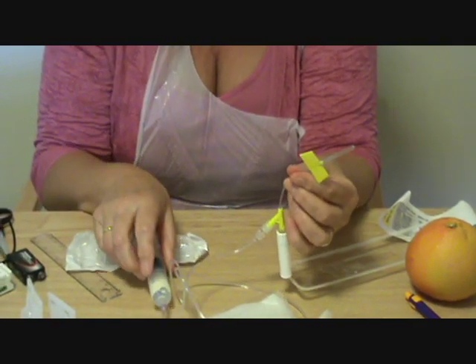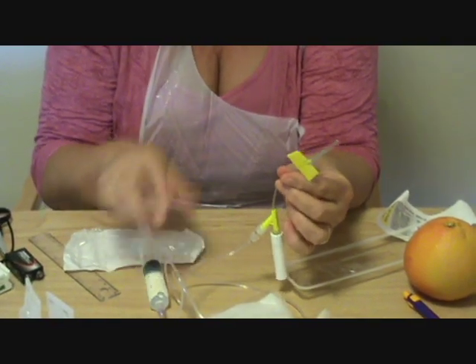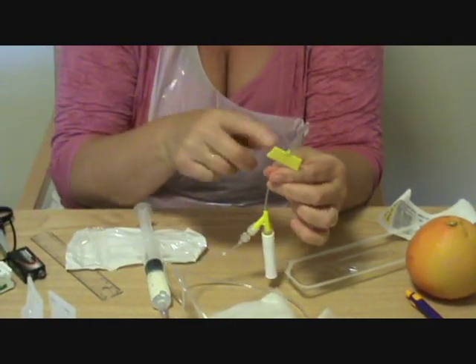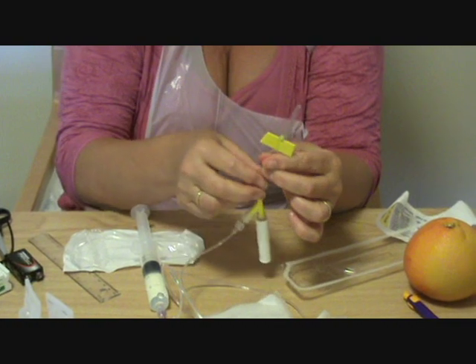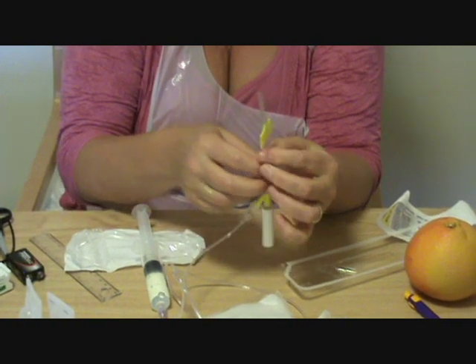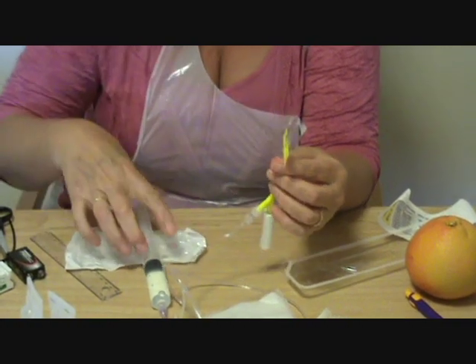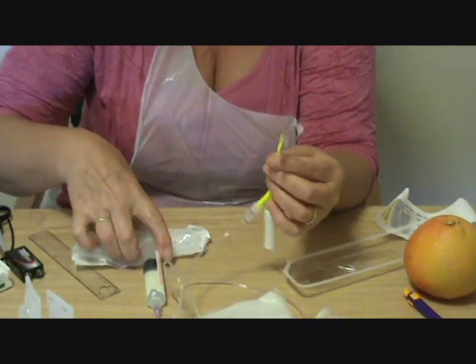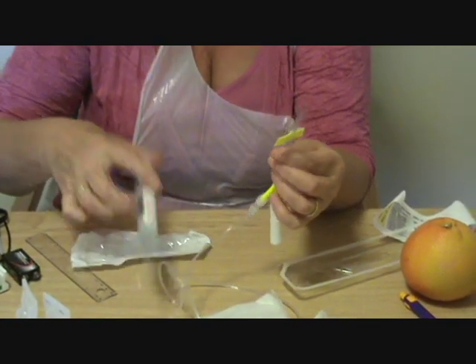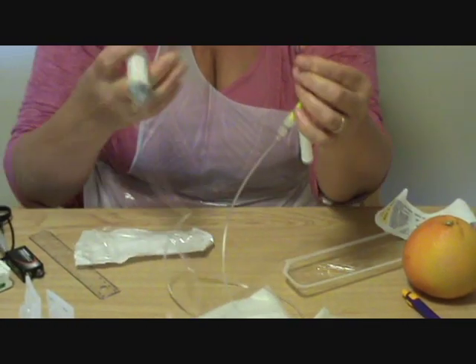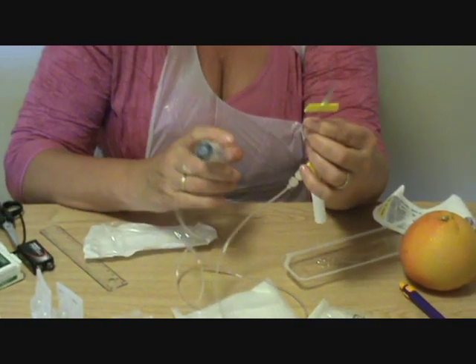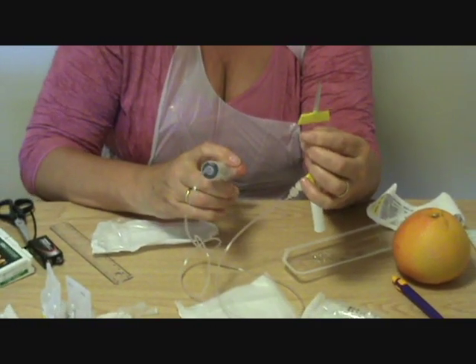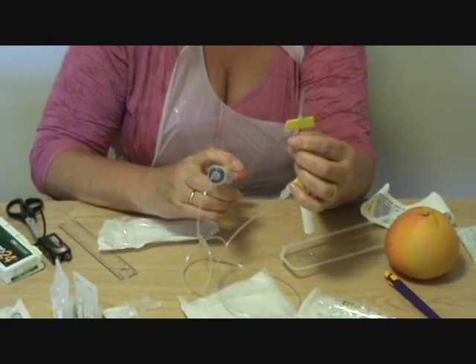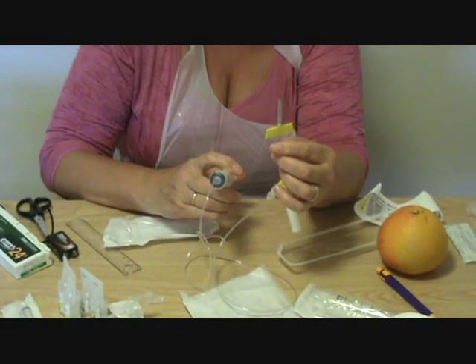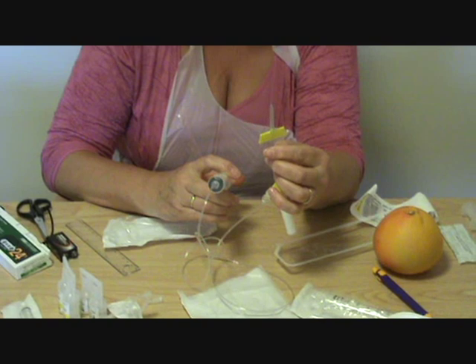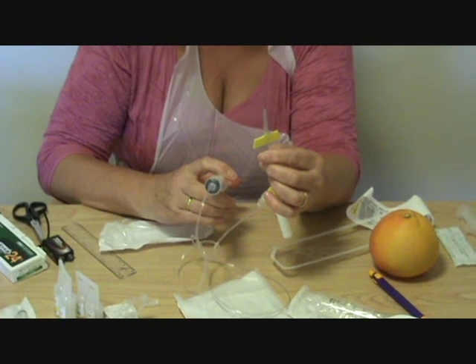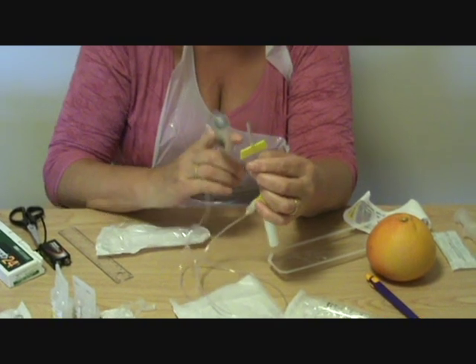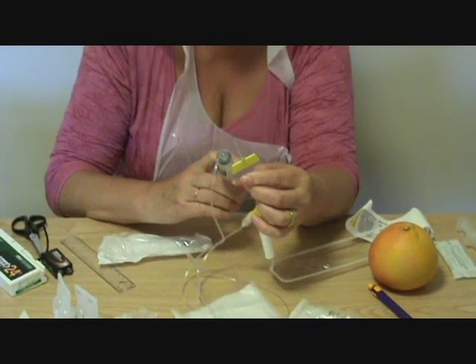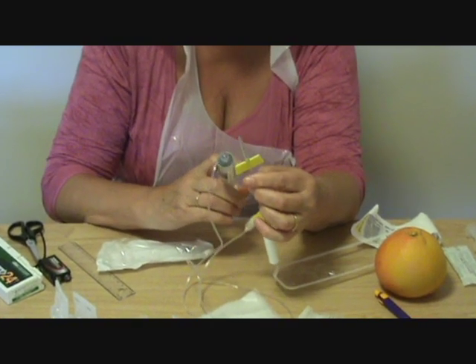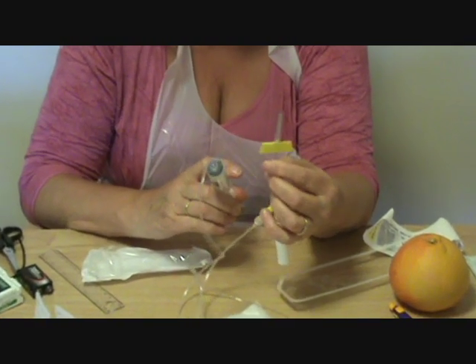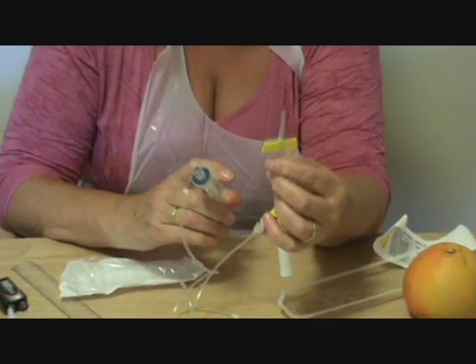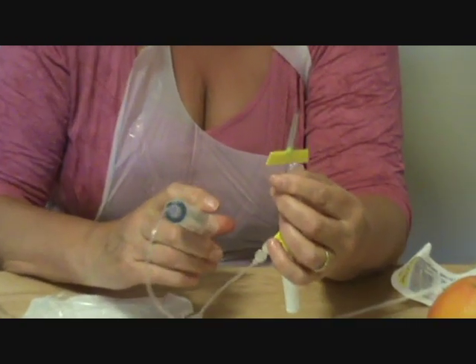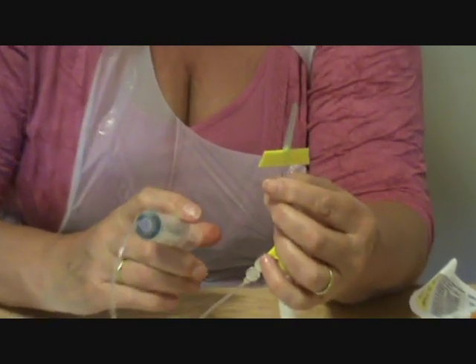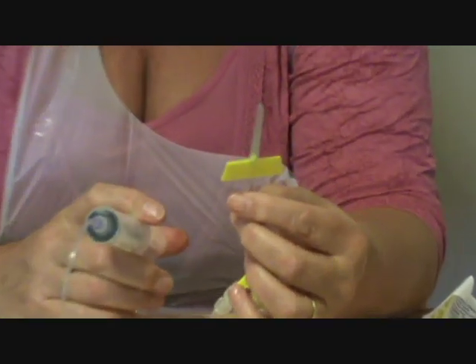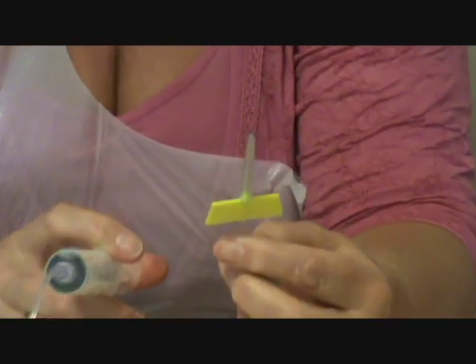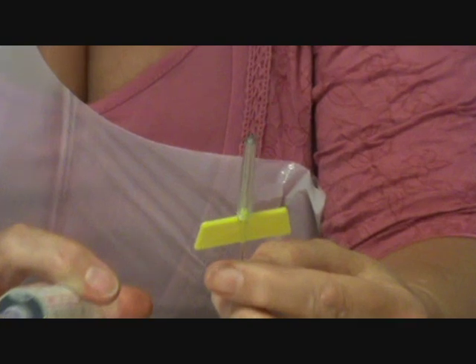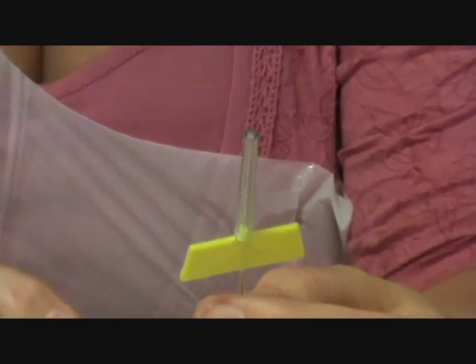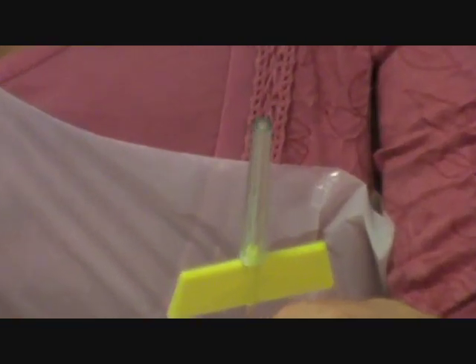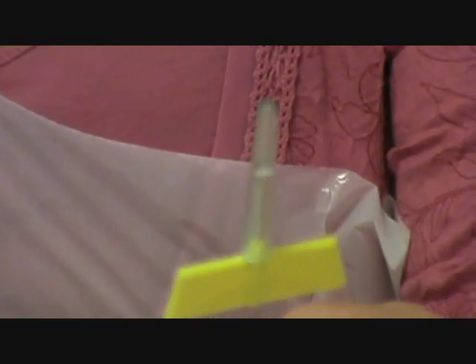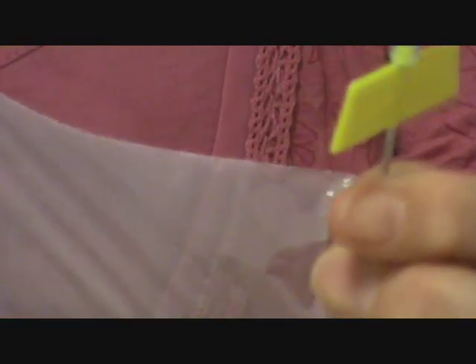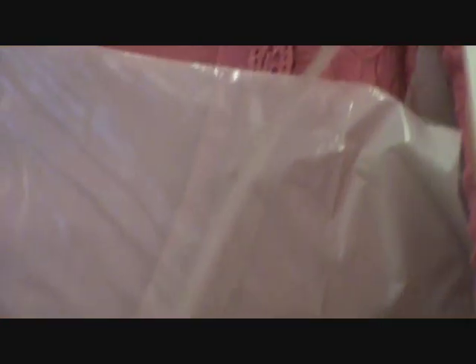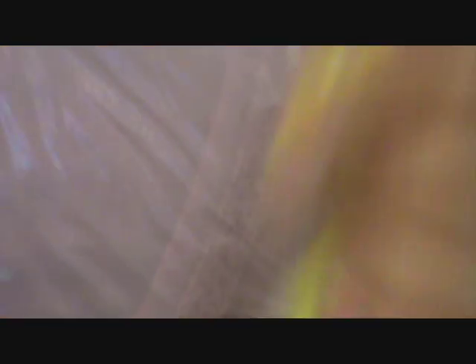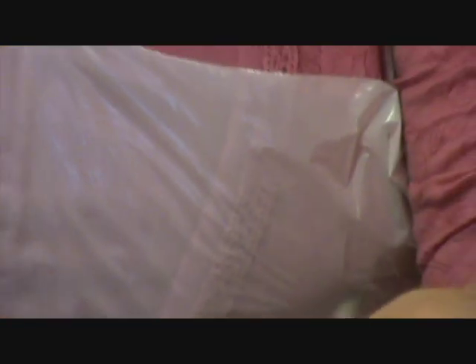Now all I have to do is prime it. I'm keeping the top on because that's thorough, and that's the part that goes into the patient. There we are — primed.